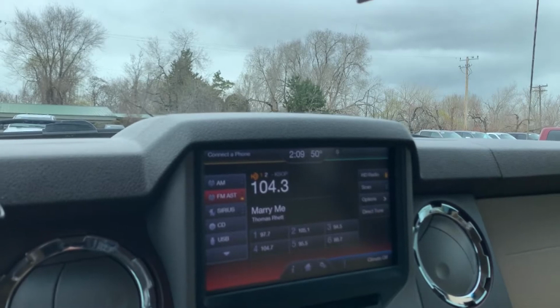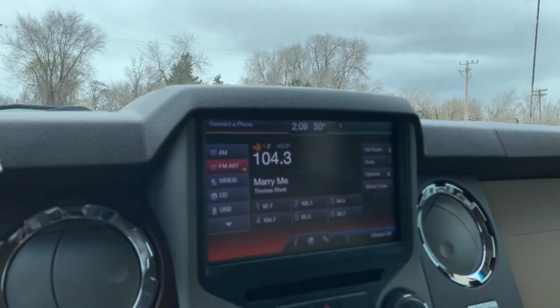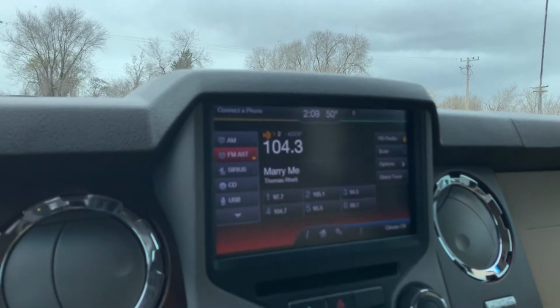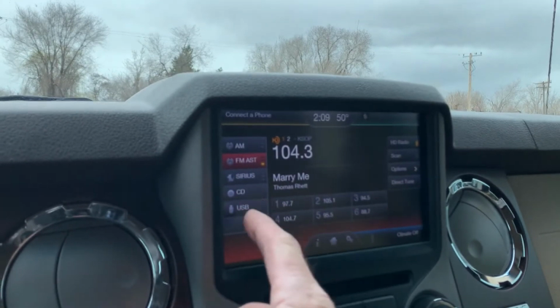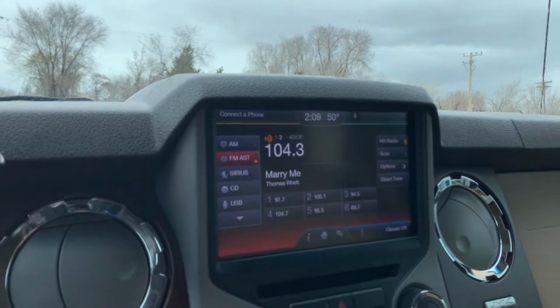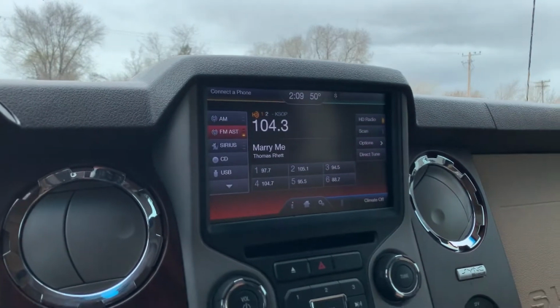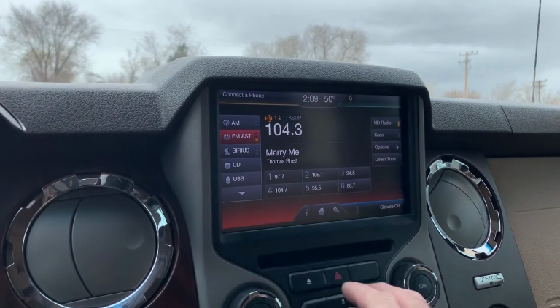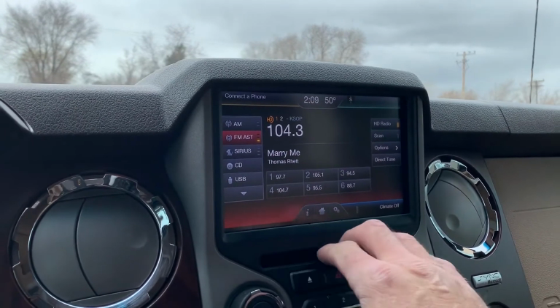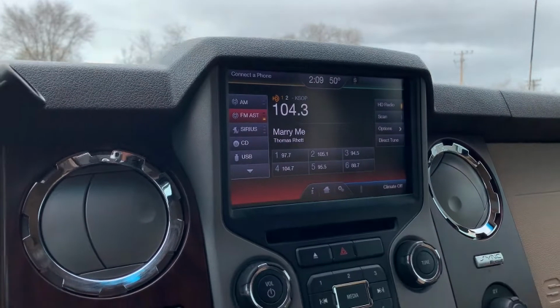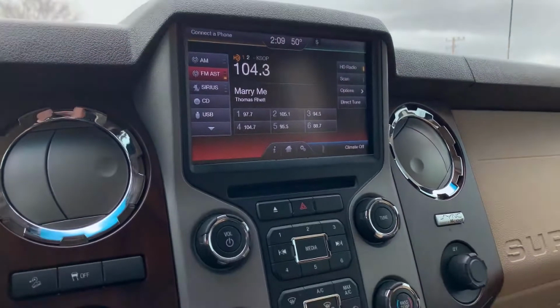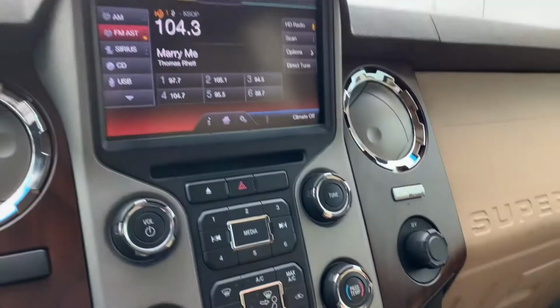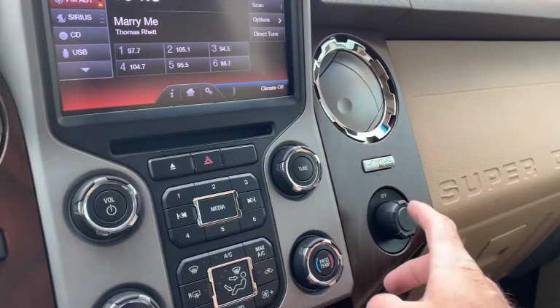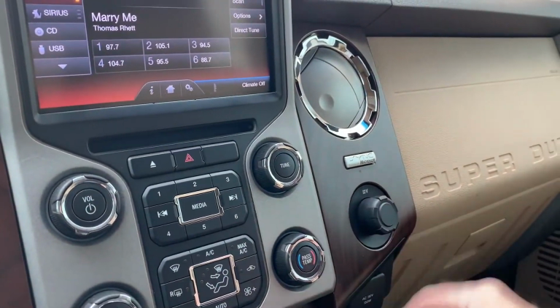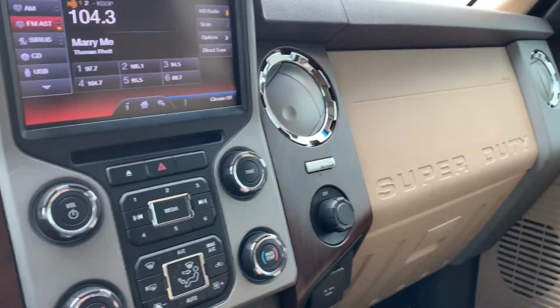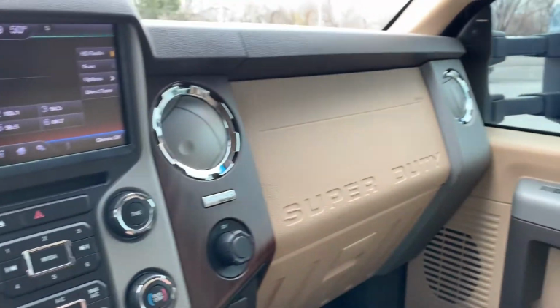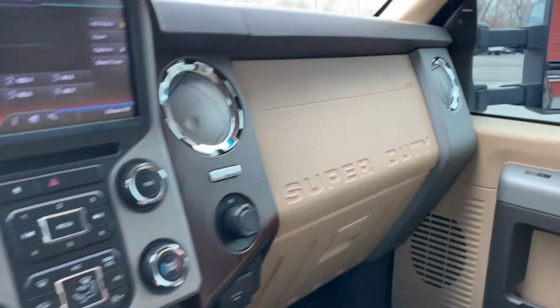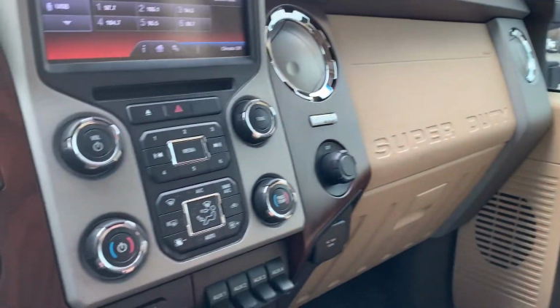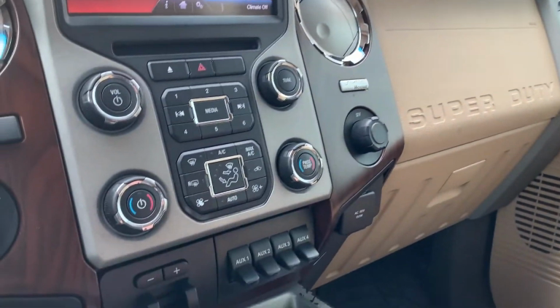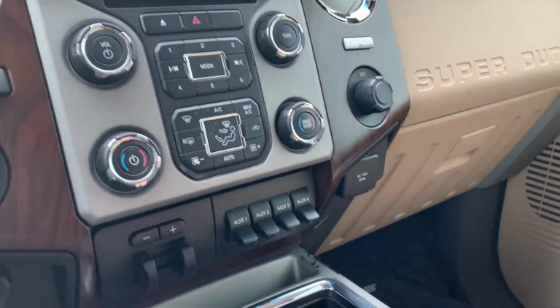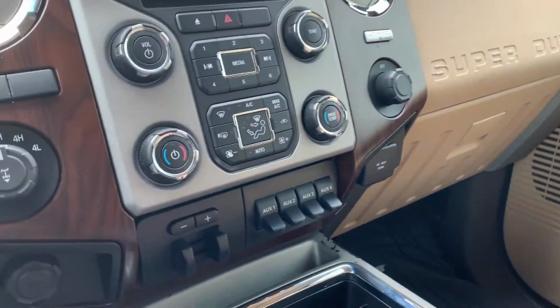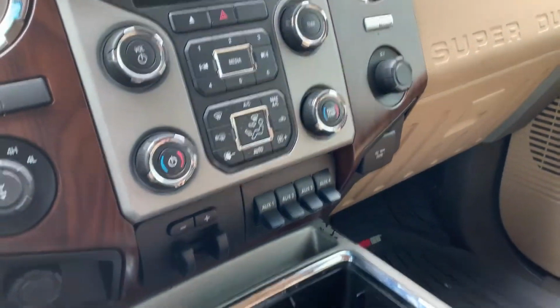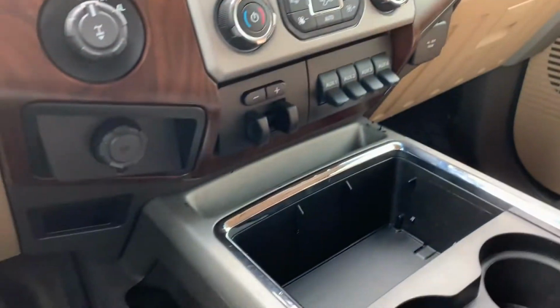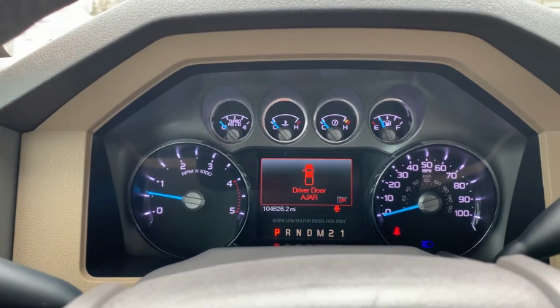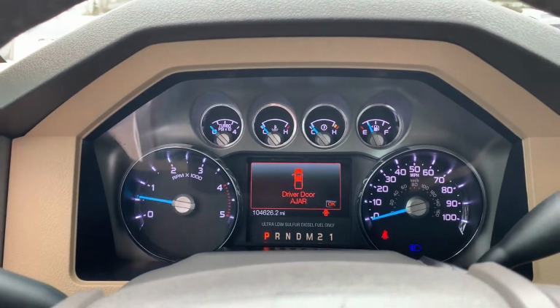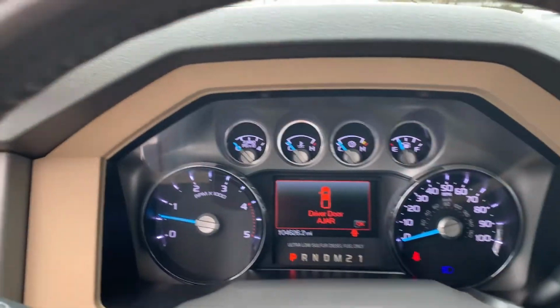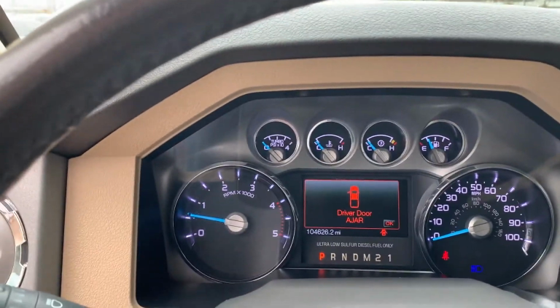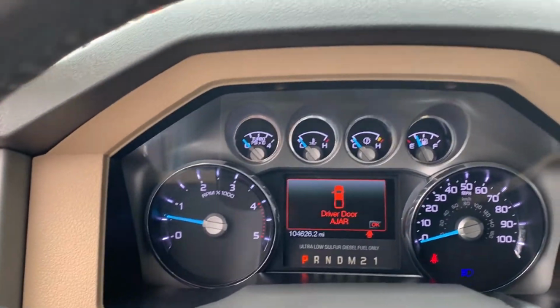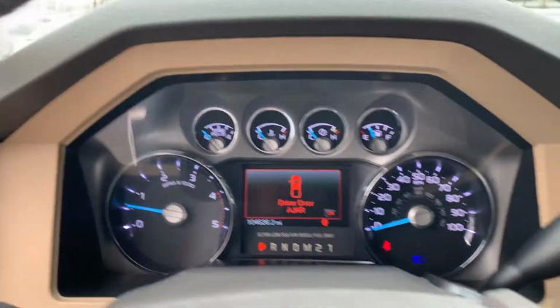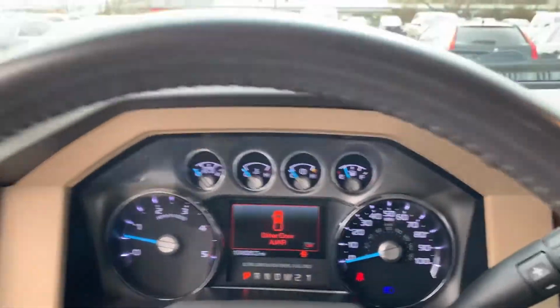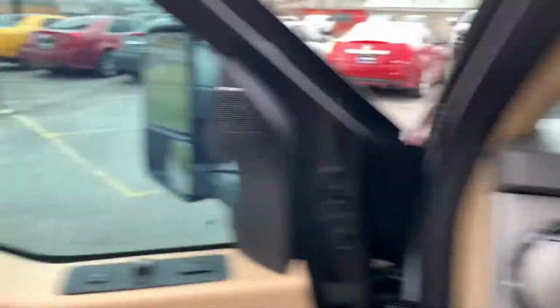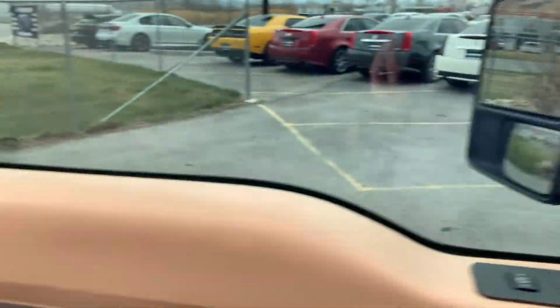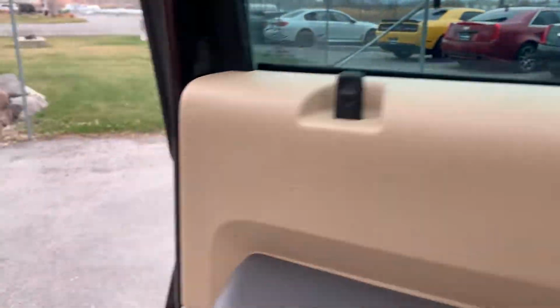You've got your navigation map, and you also have Bluetooth connection. Then you have AM, FM, Sirius XM, CD, and USB, AUX cable, all those kinds of fun things.